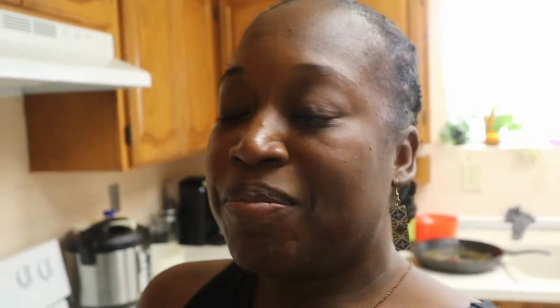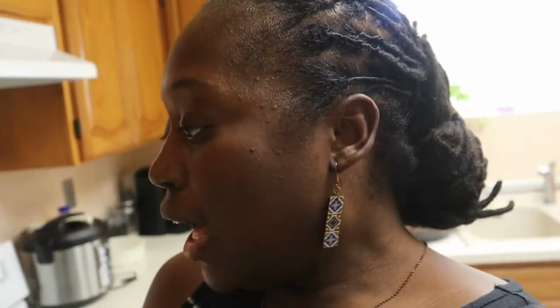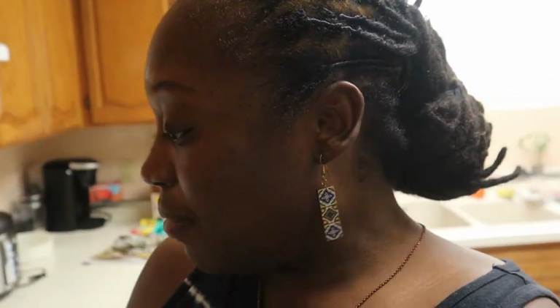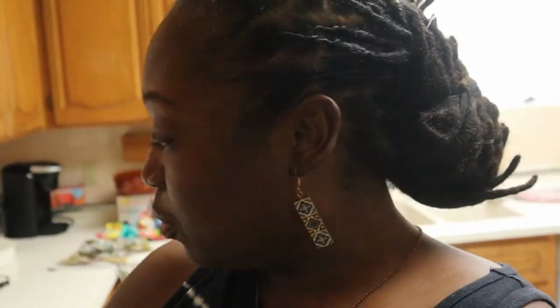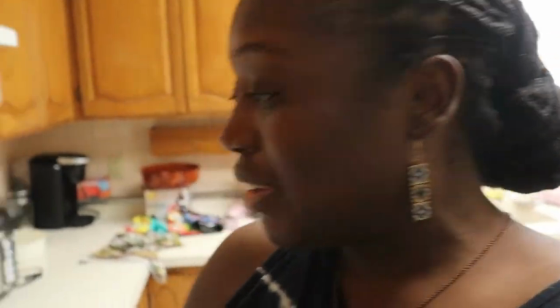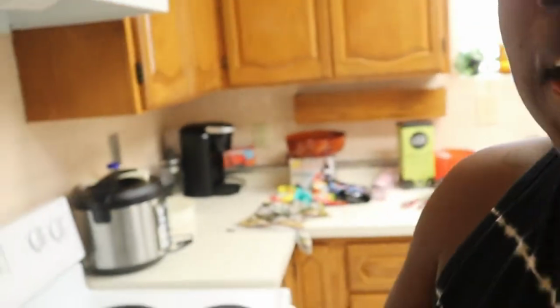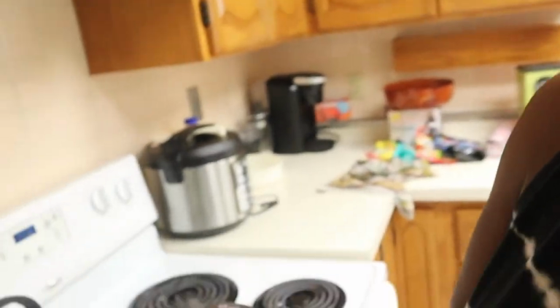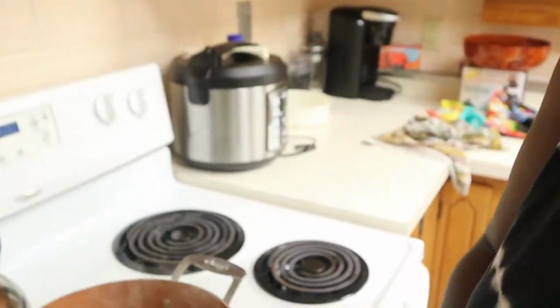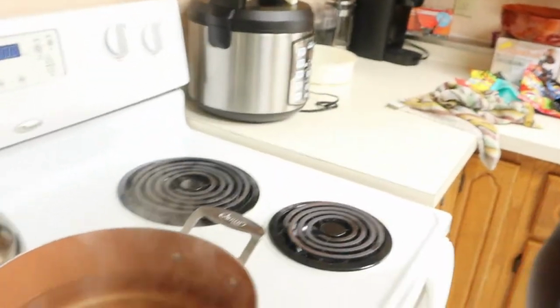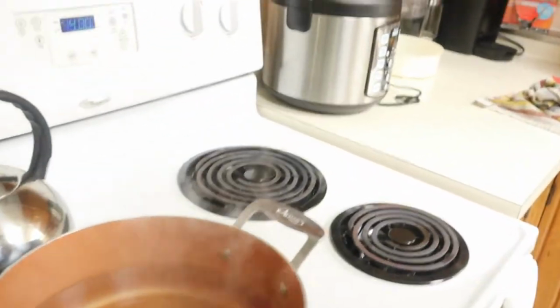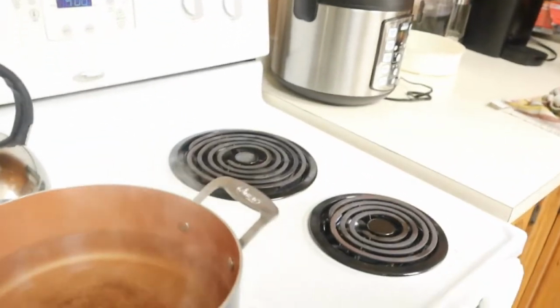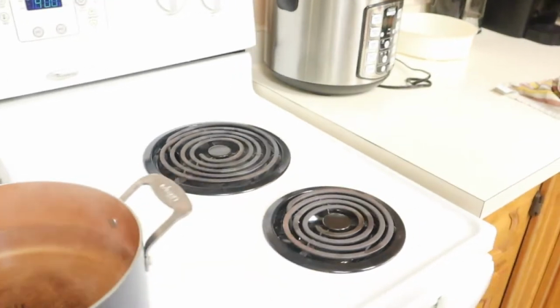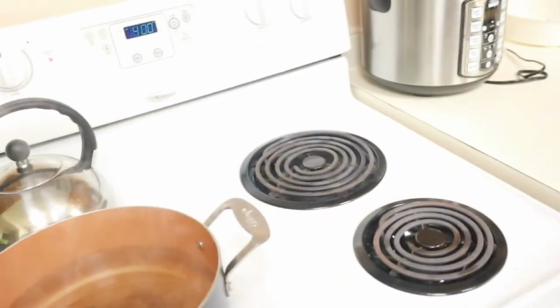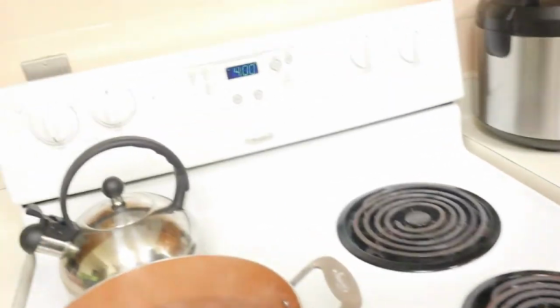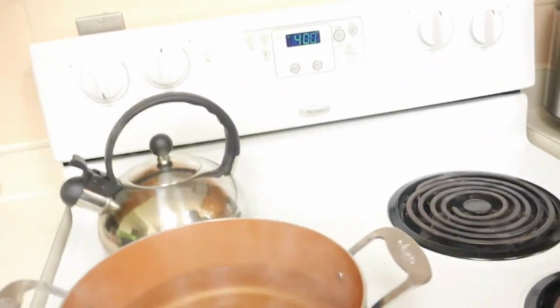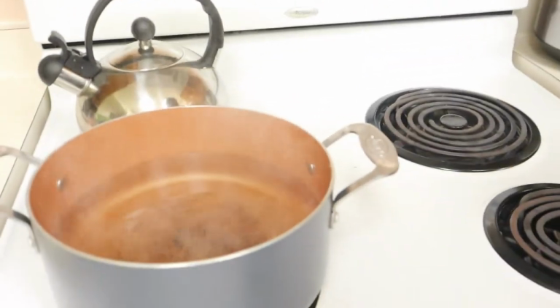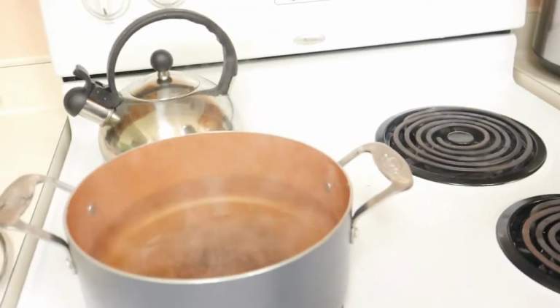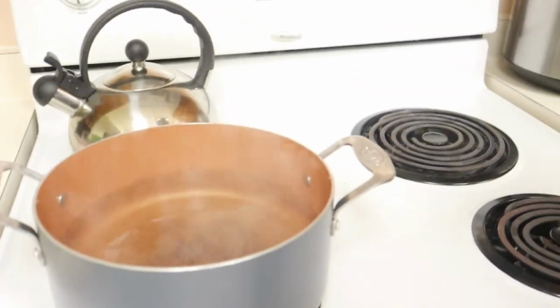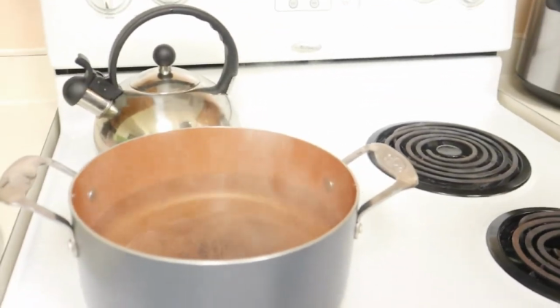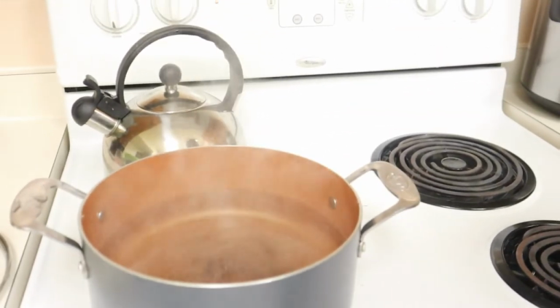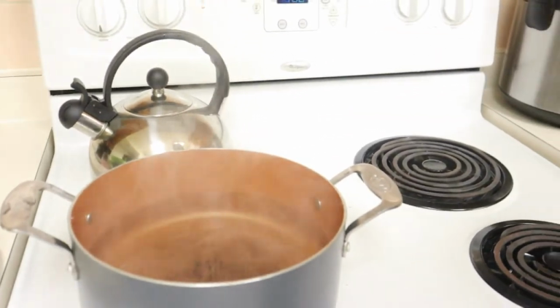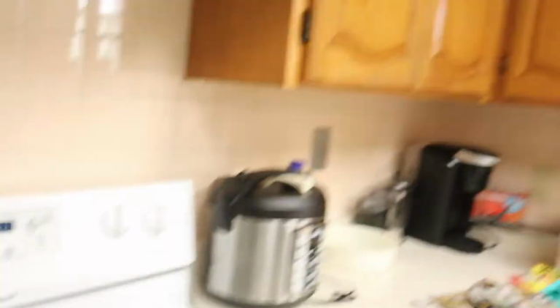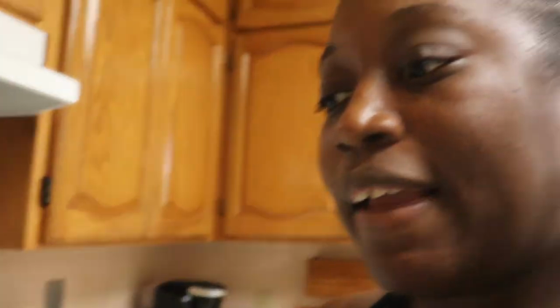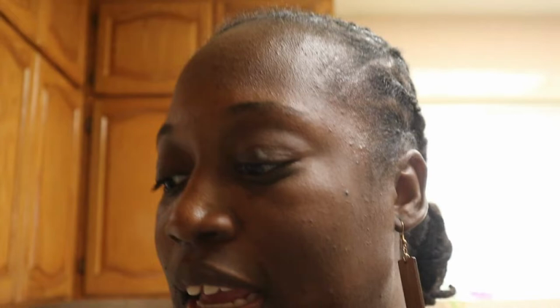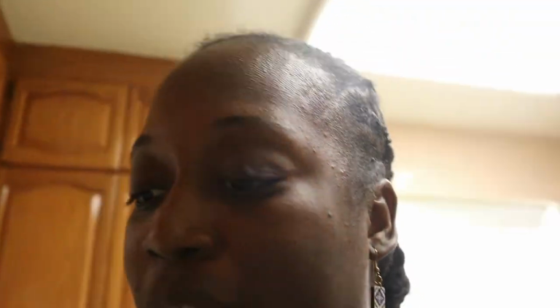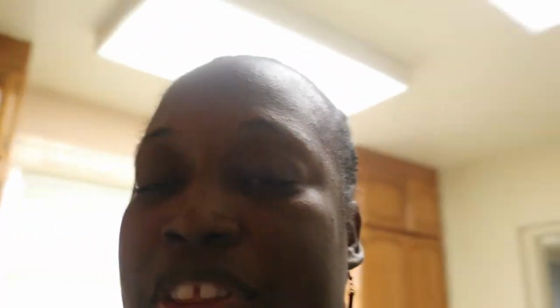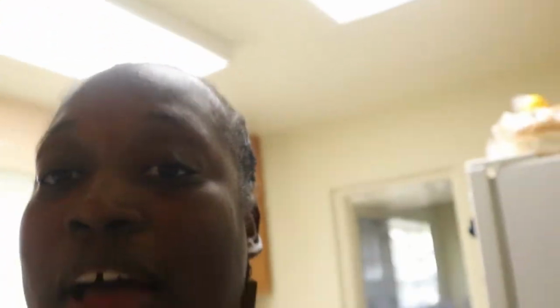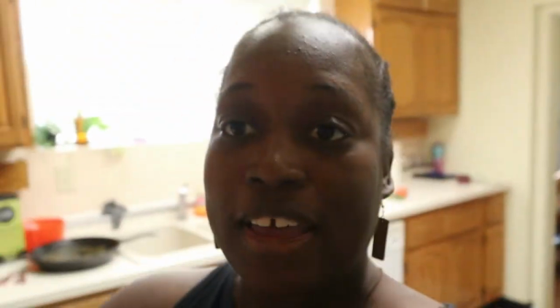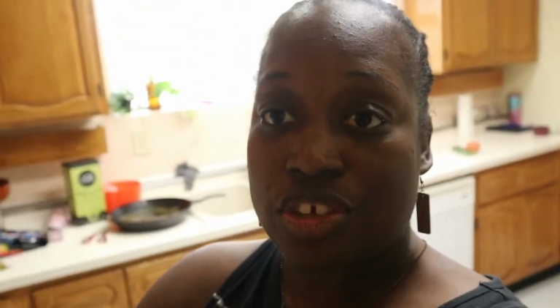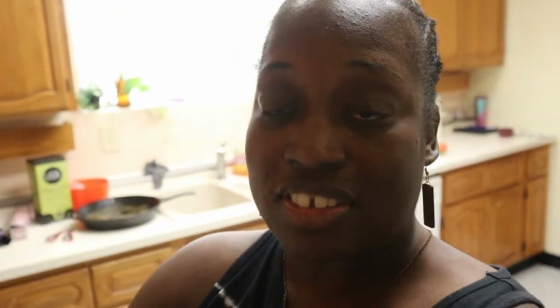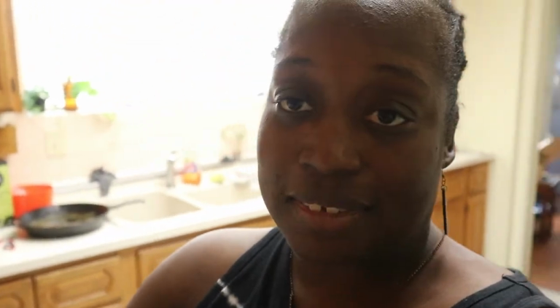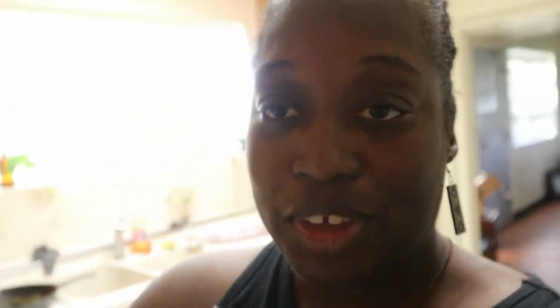That's pretty much it. I am boiling it right now — you can see I am boiling the water and I'm about to put the flower and the ginger inside.